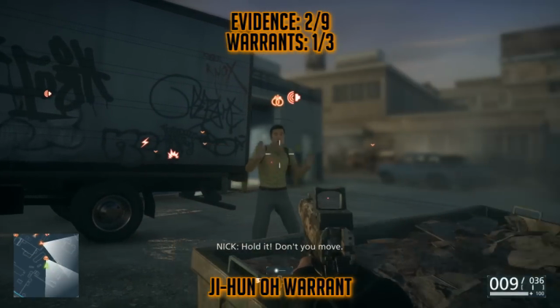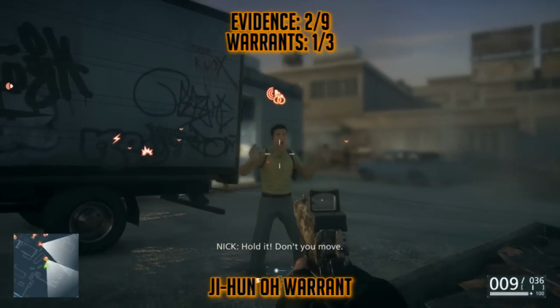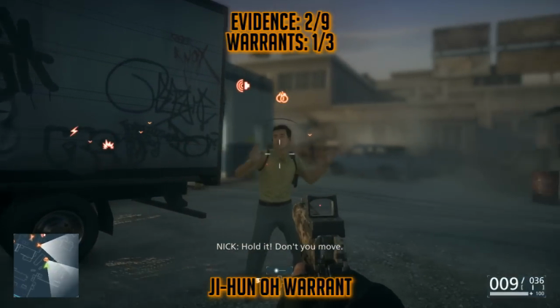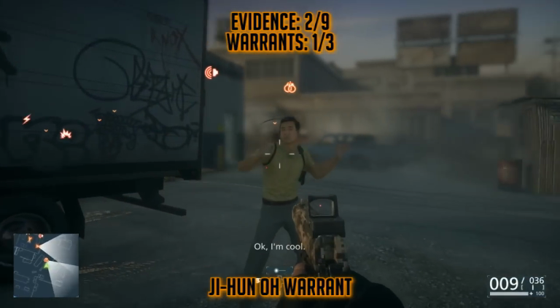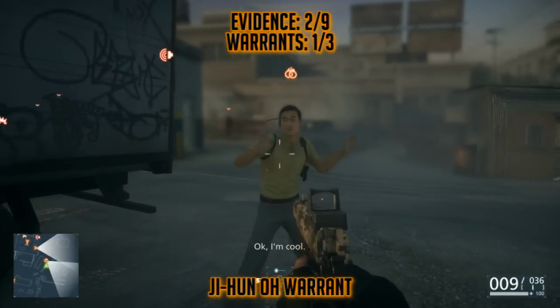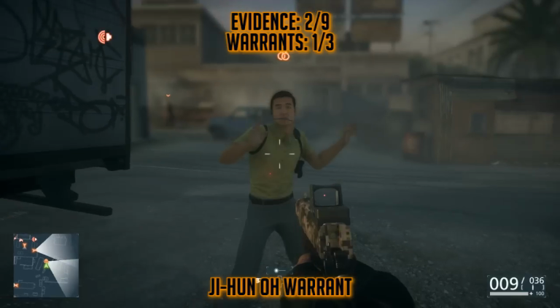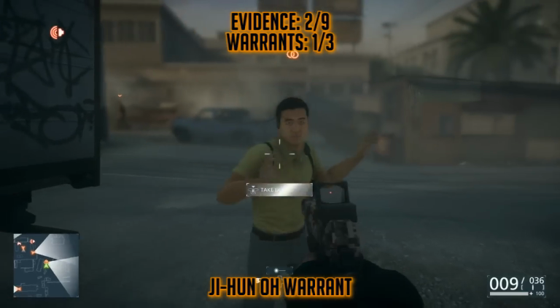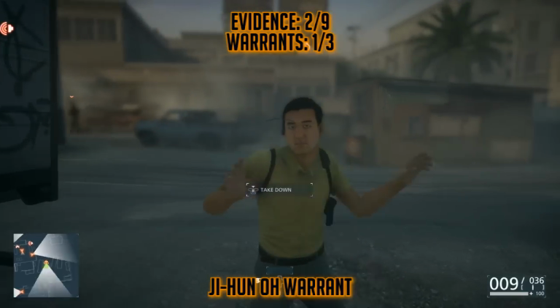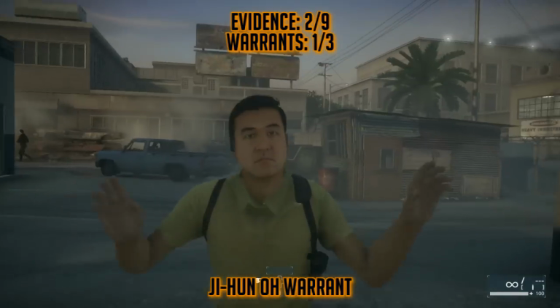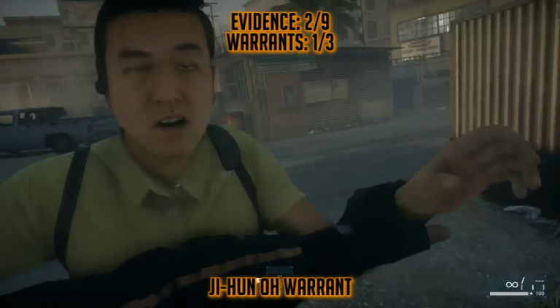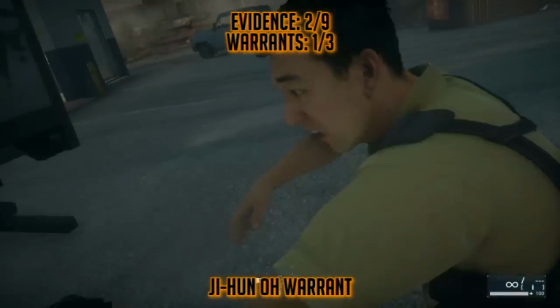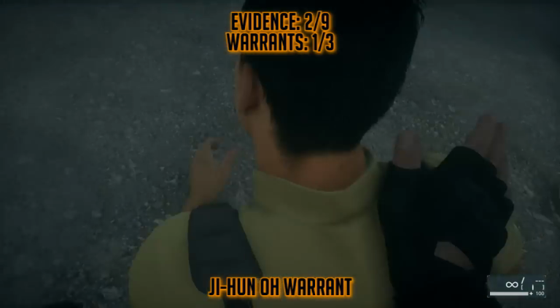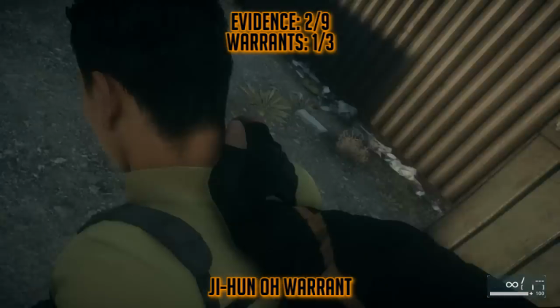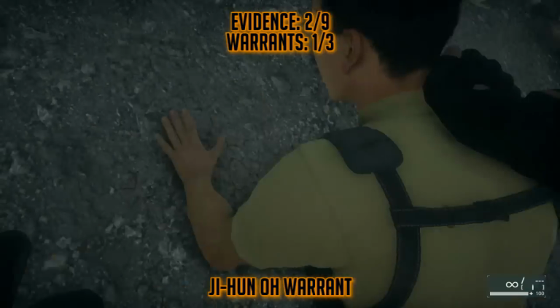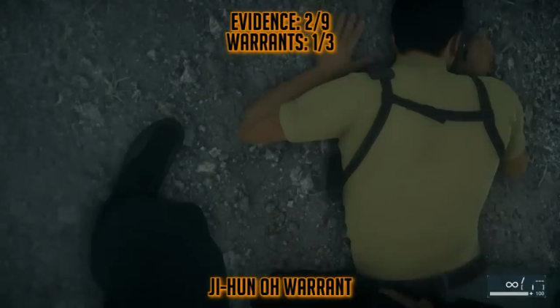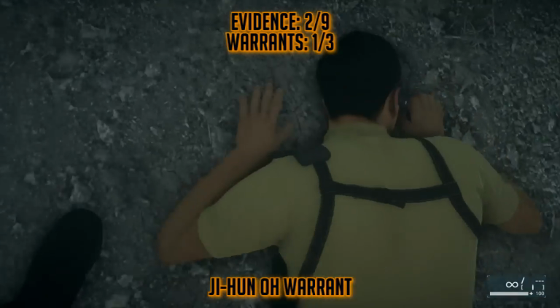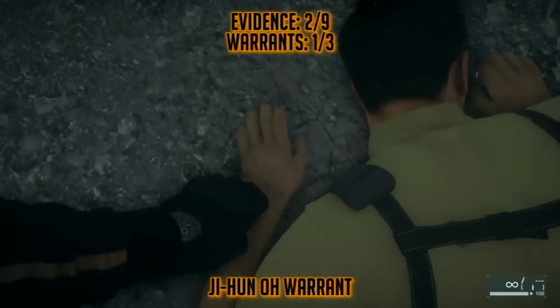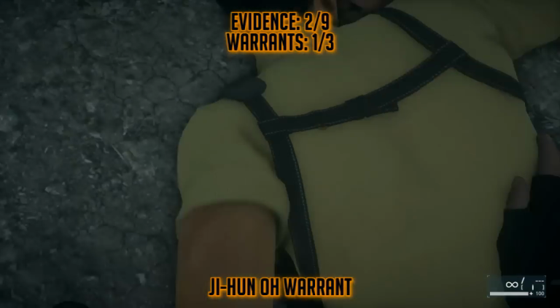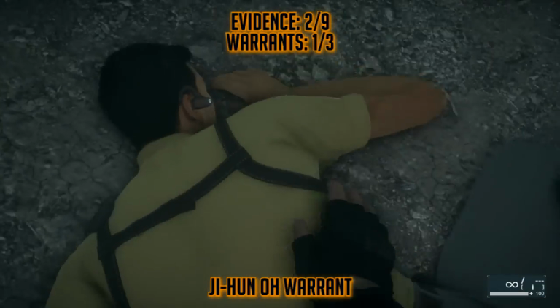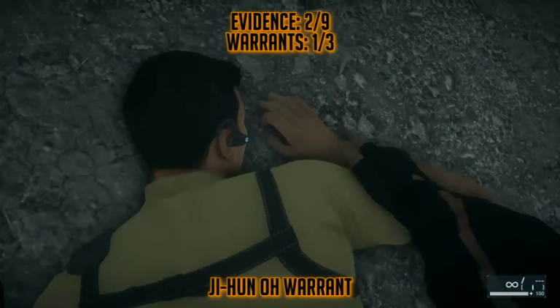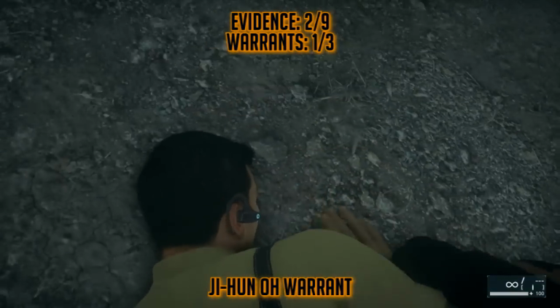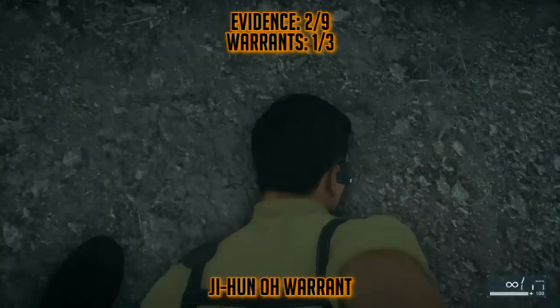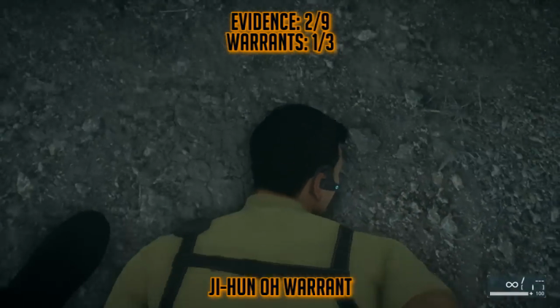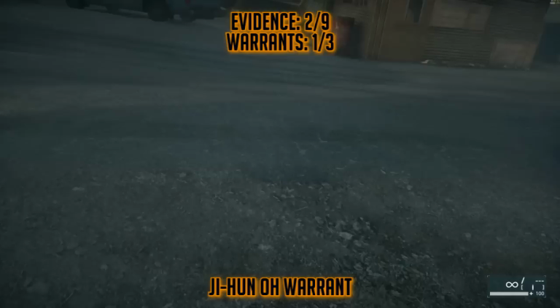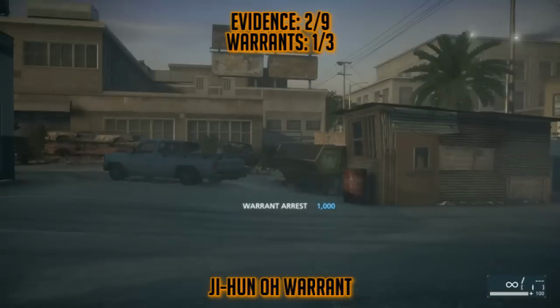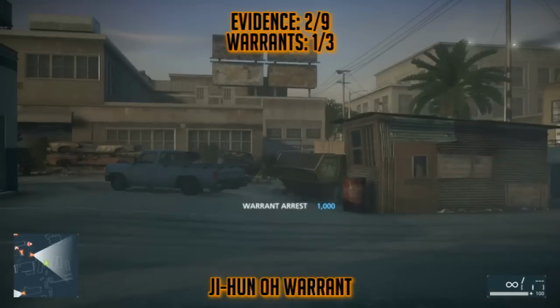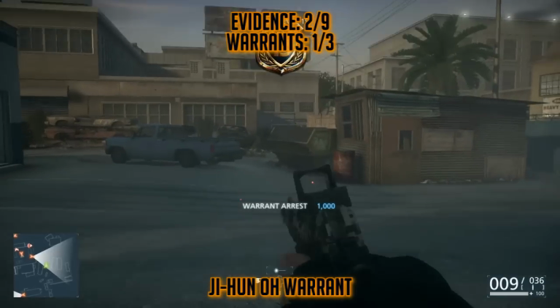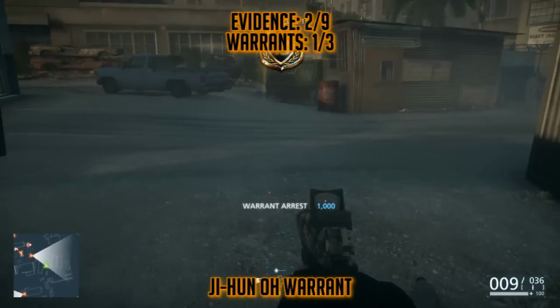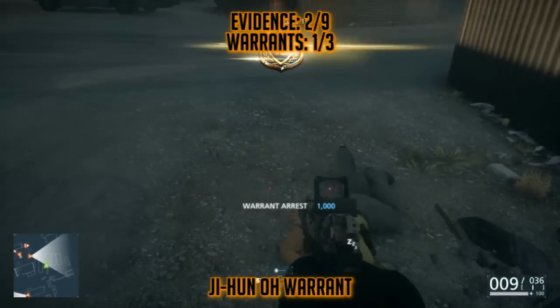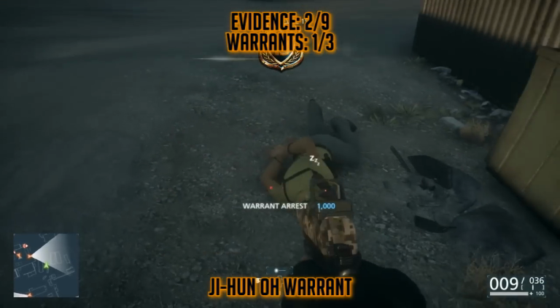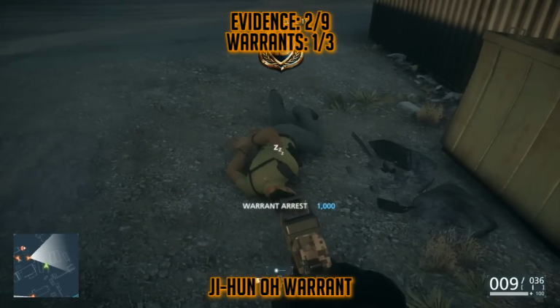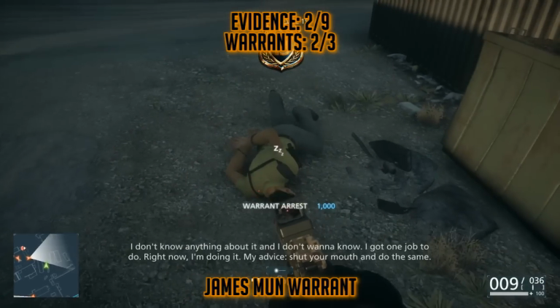But if you sneak around to the left after scanning Ji-hun Oh, he's going to usually walk over to the left-hand side and barely get out of view of the other people. You can also throw a bullet in order to get his attention and draw him out a little bit more on his own, and obviously you'll want to arrest him as soon as you can. You can use a taser if you so desire.